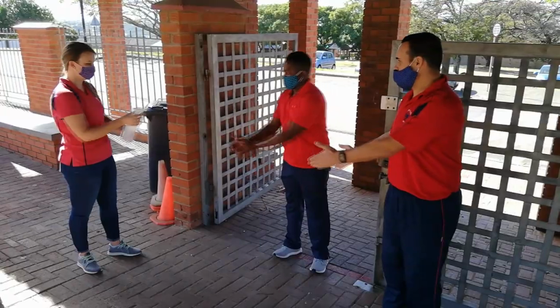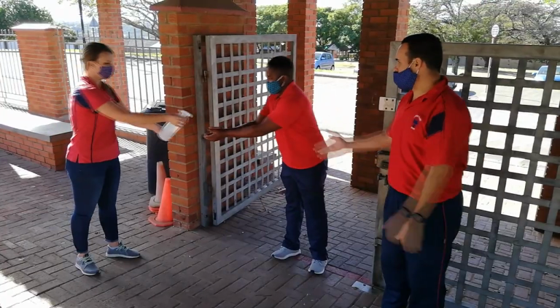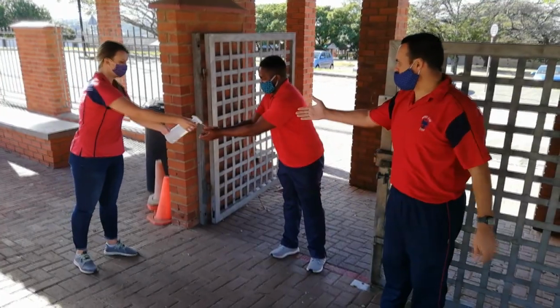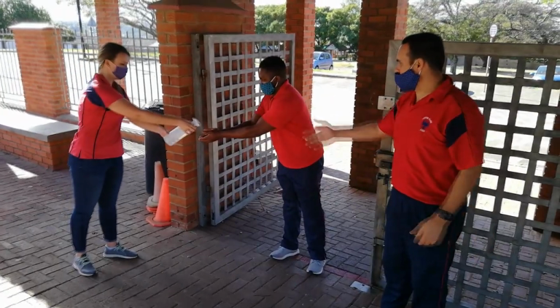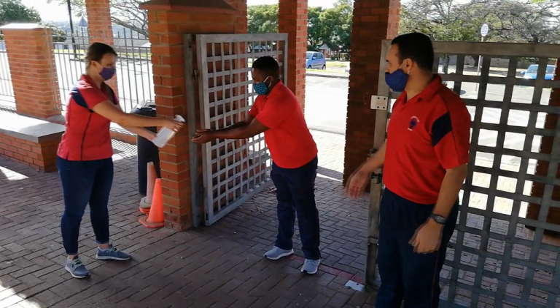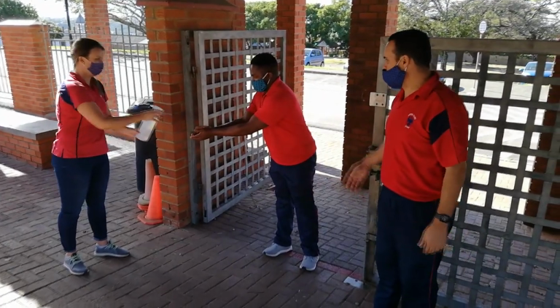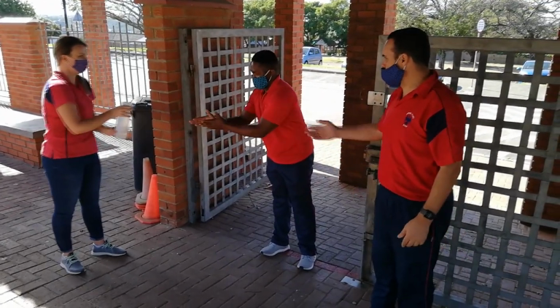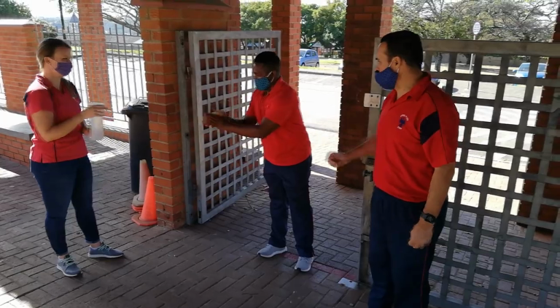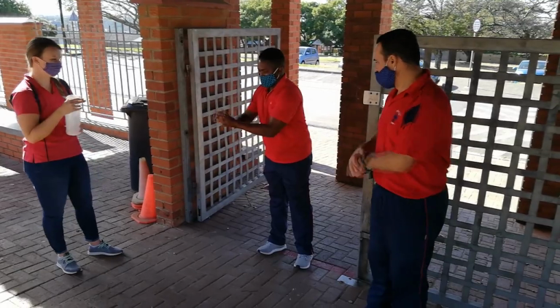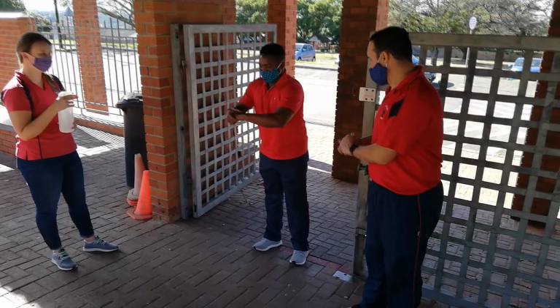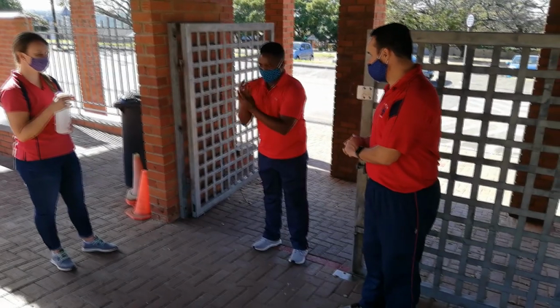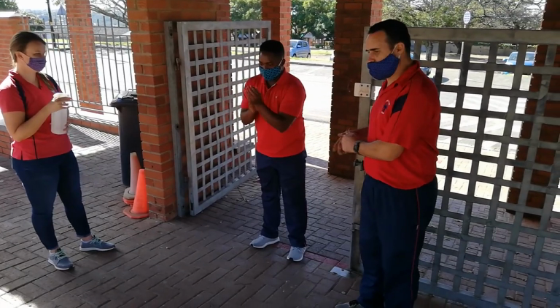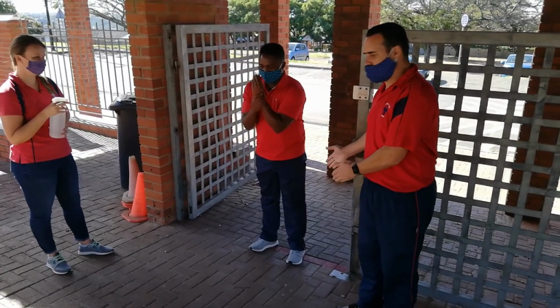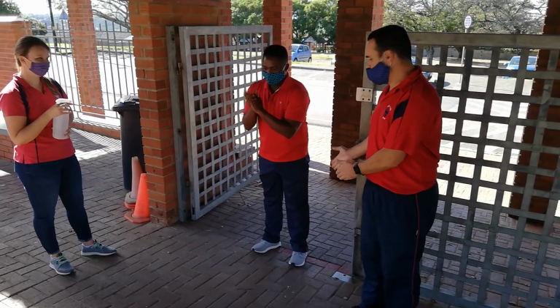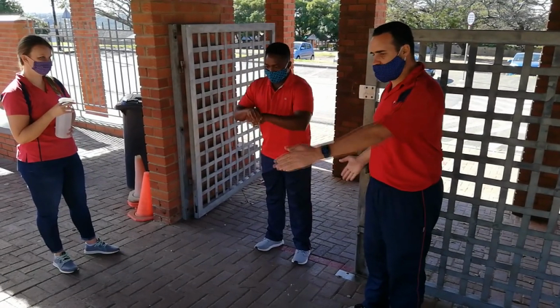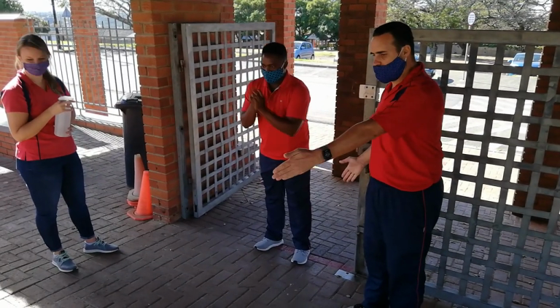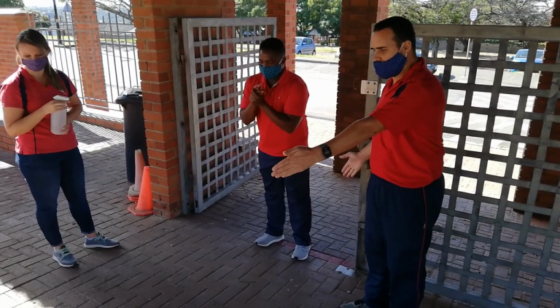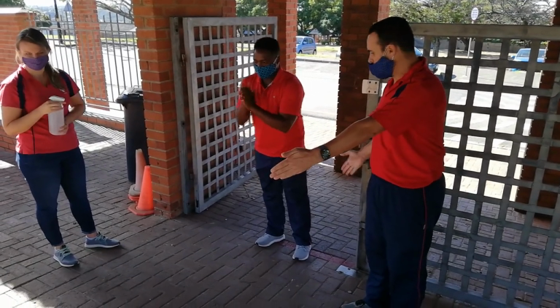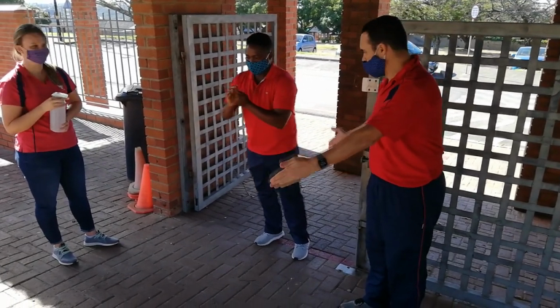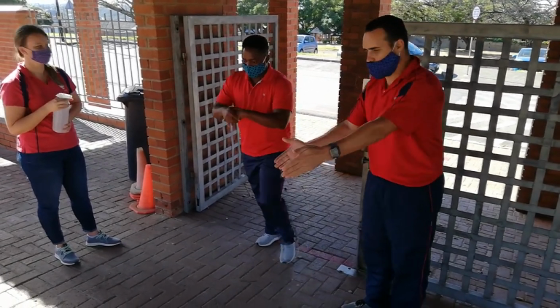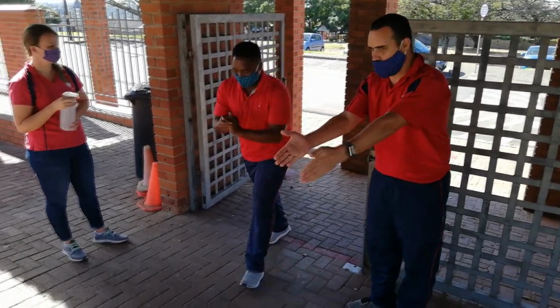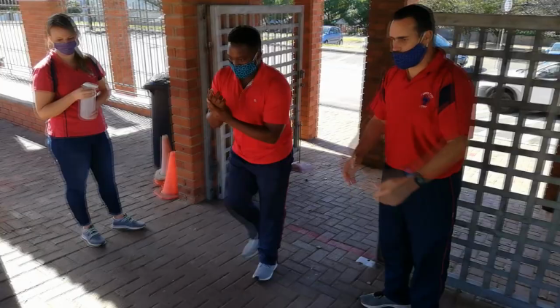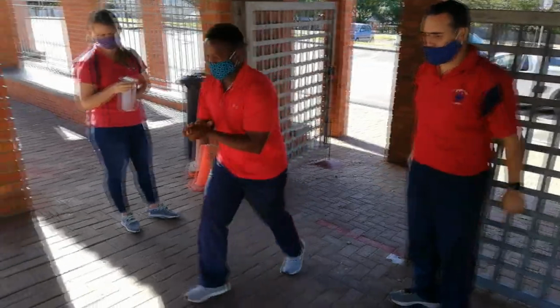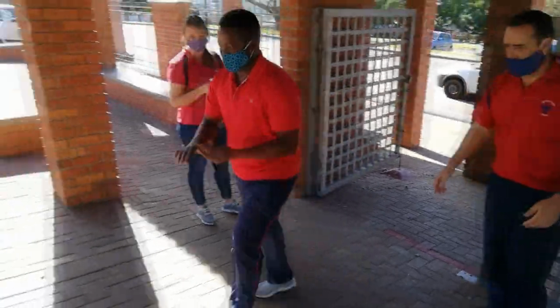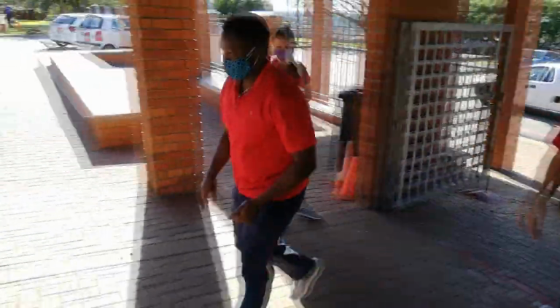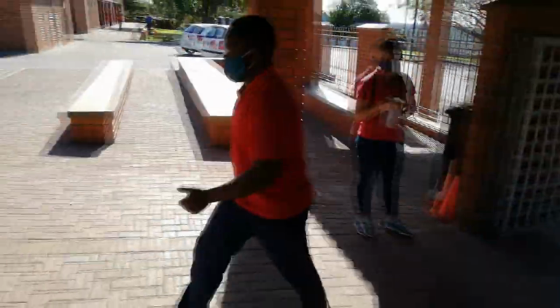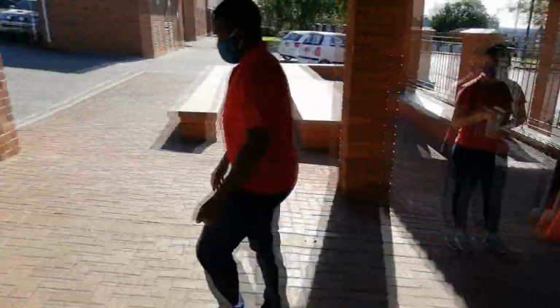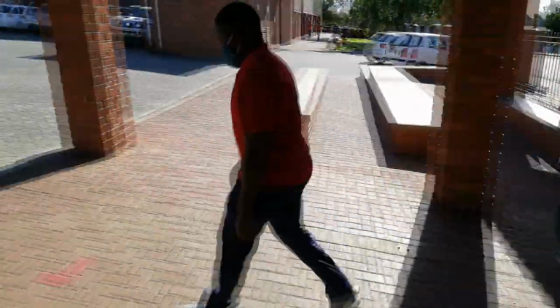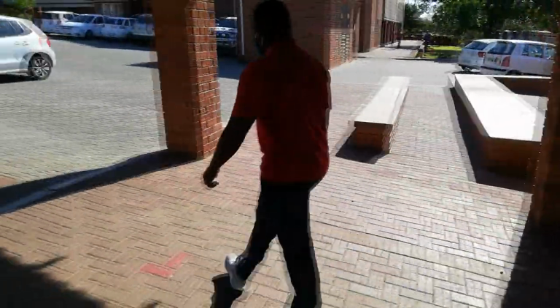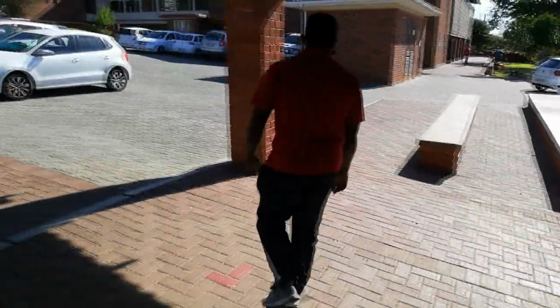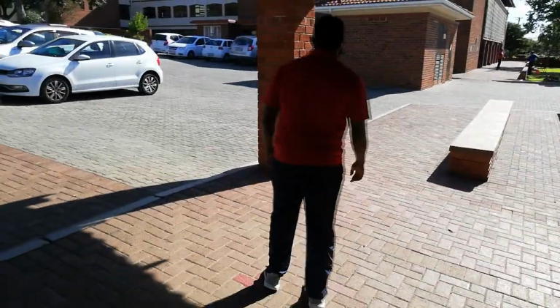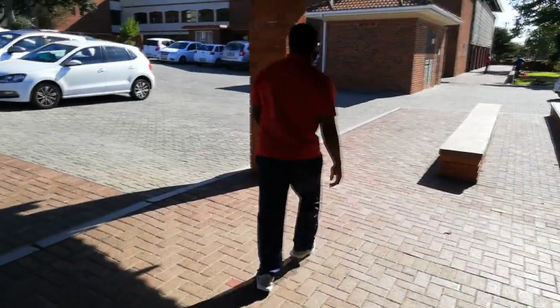Once the student gets to the front gate, there will be a staff member to sanitize their hands. Once they've sanitized their hands, they'll move on to the next social distancing markers, and they're all marked in red on the ground as you can see.